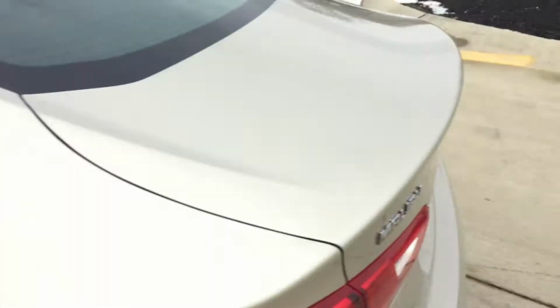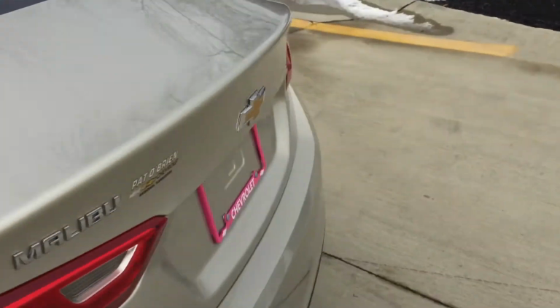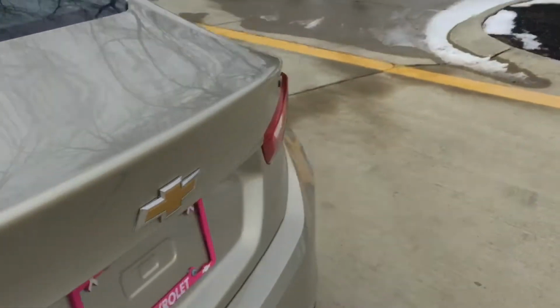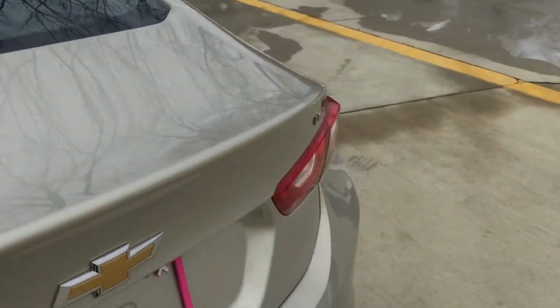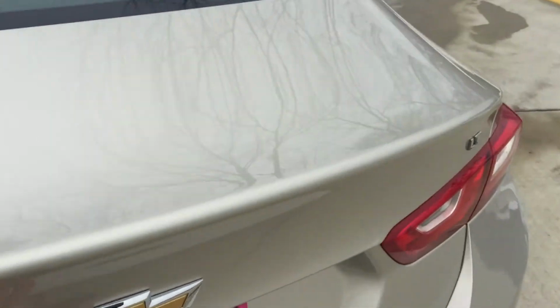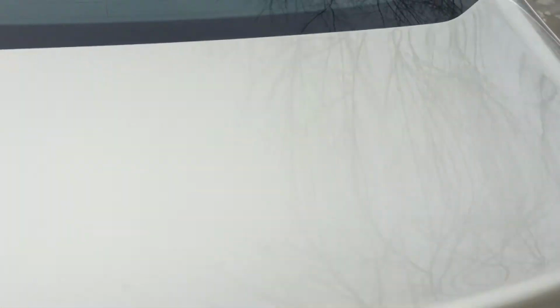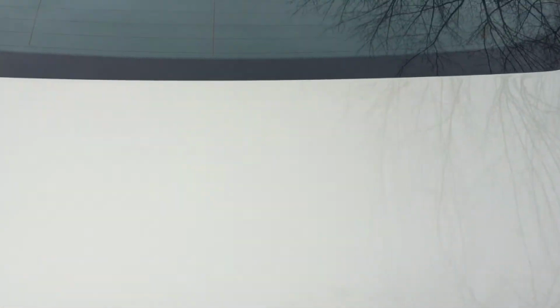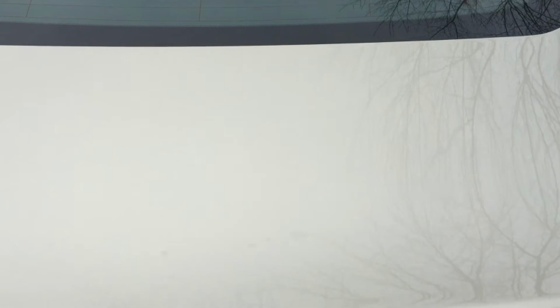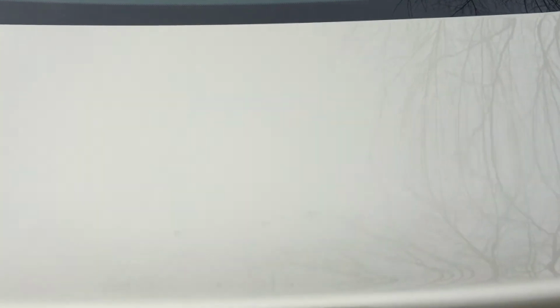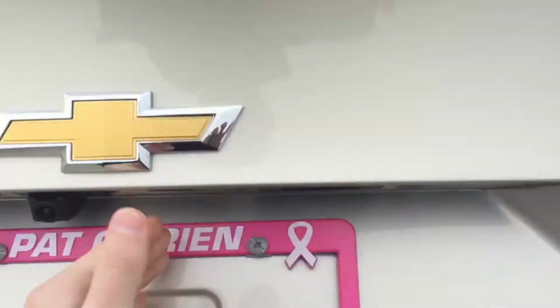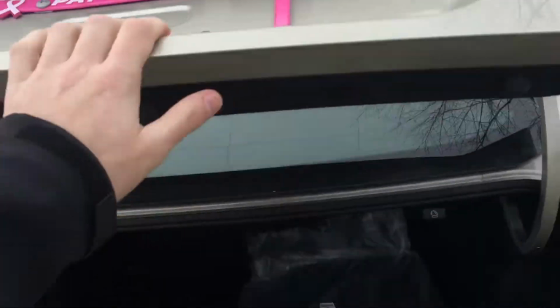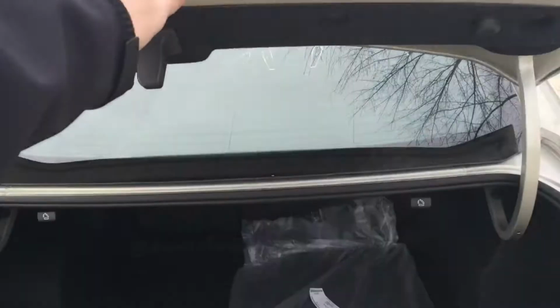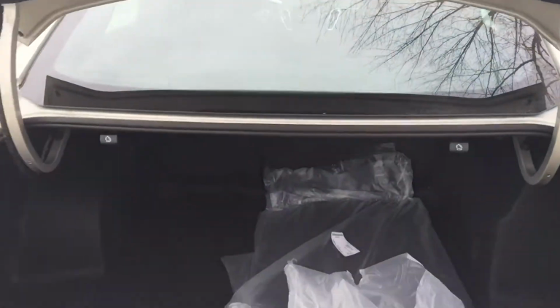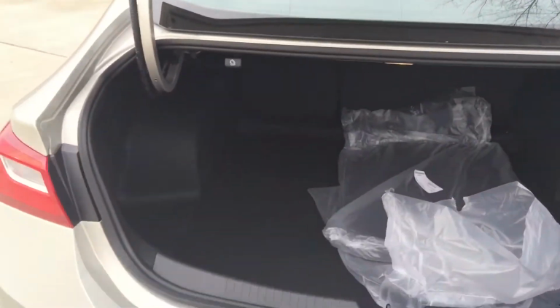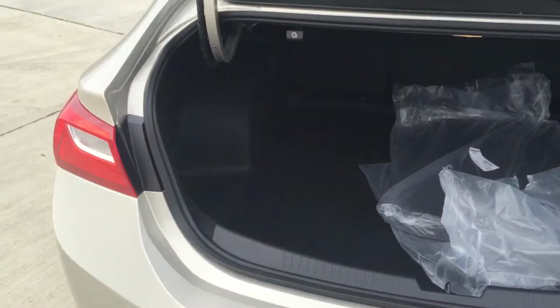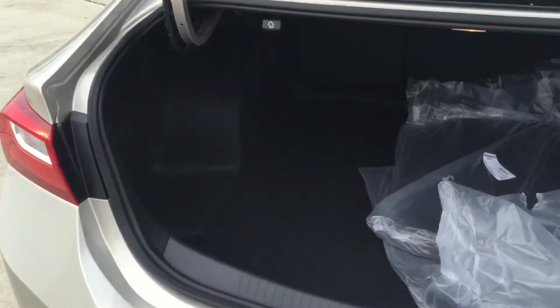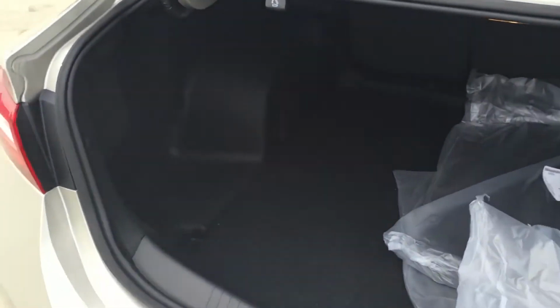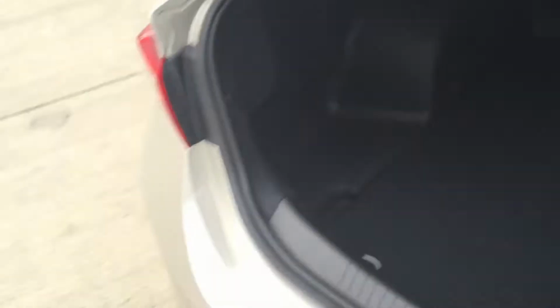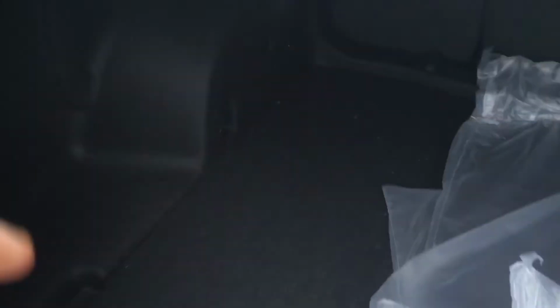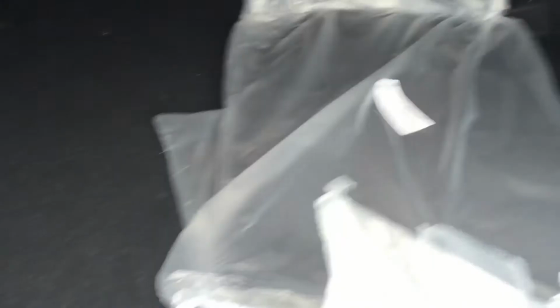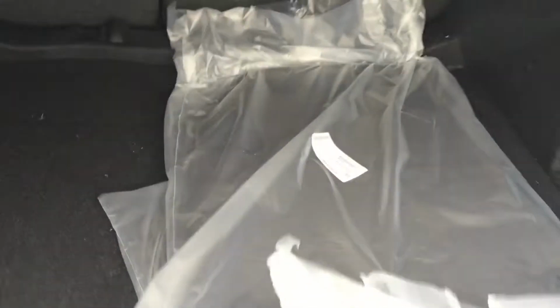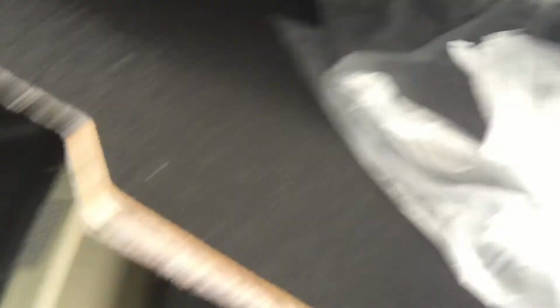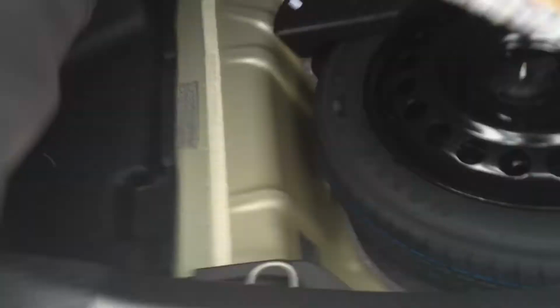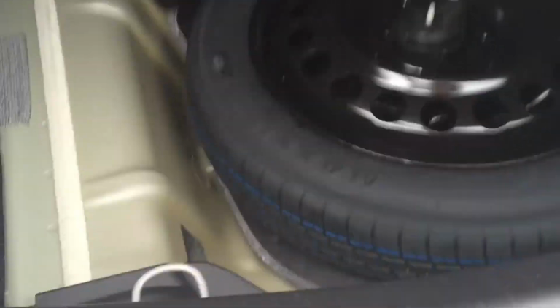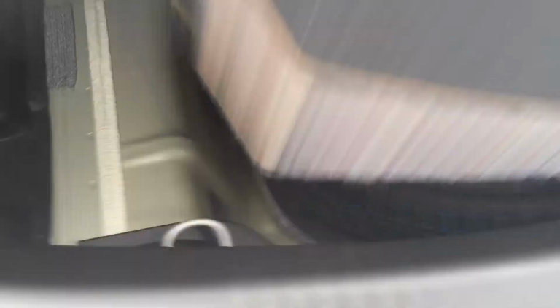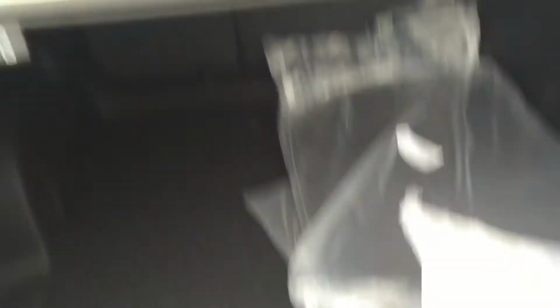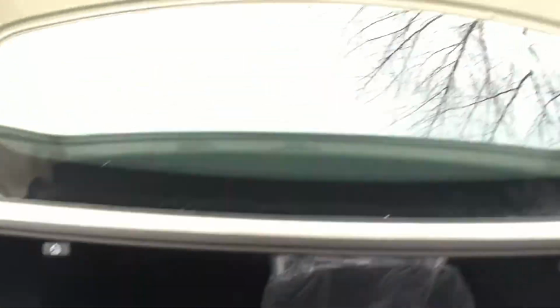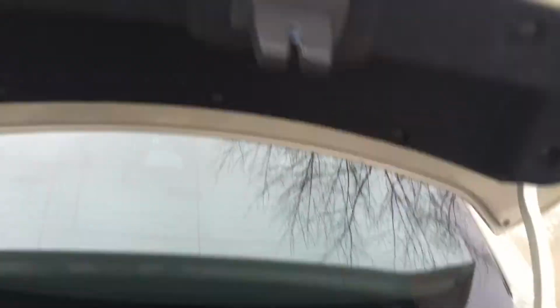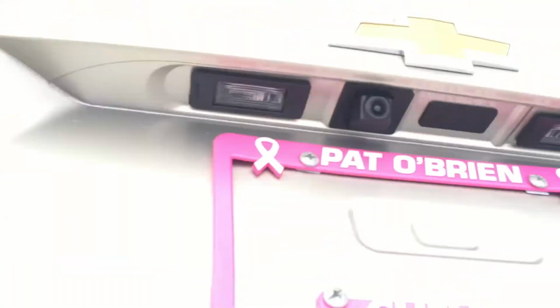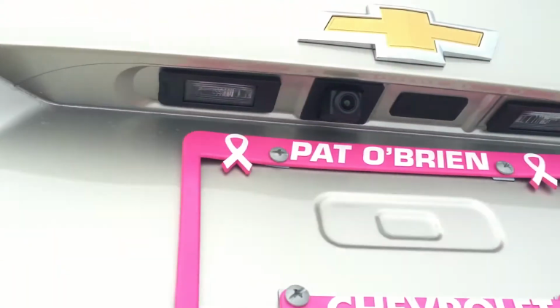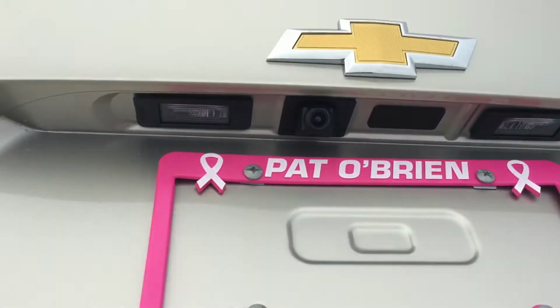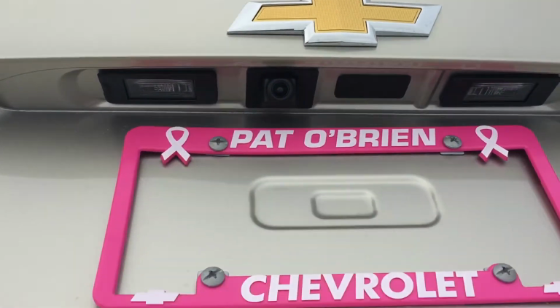Let me show you the trunk. Now this is a push-to-start — new design in the Malibus. Huge amount of trunk room. These things are really awesome. There's a spare tire underneath, and we're going to have a backup camera as well.